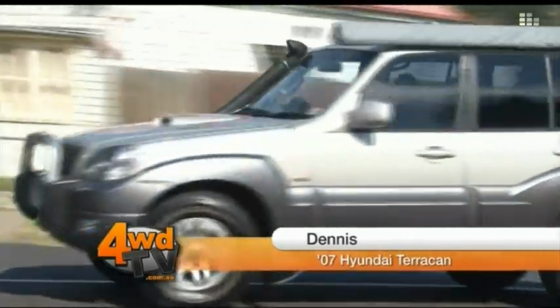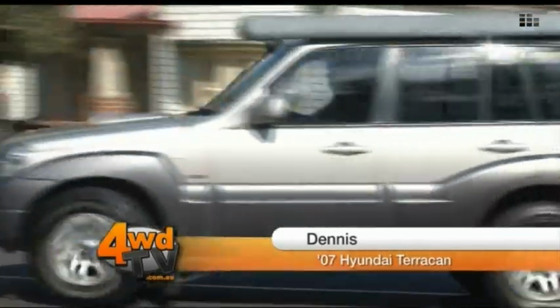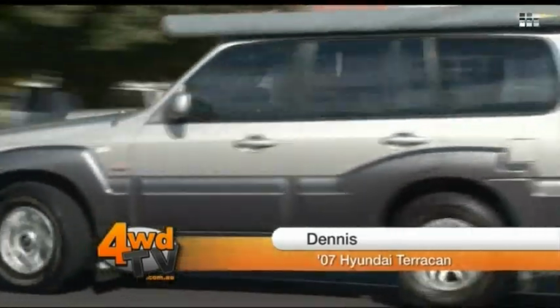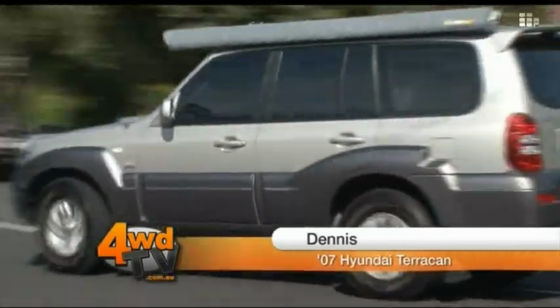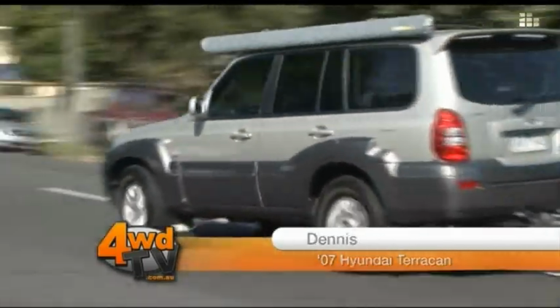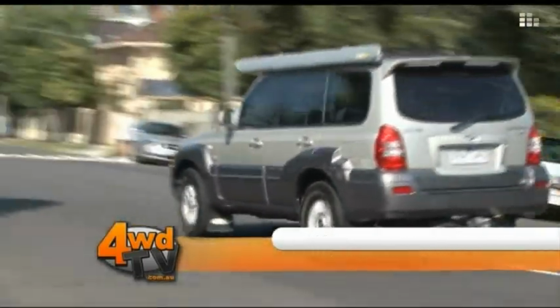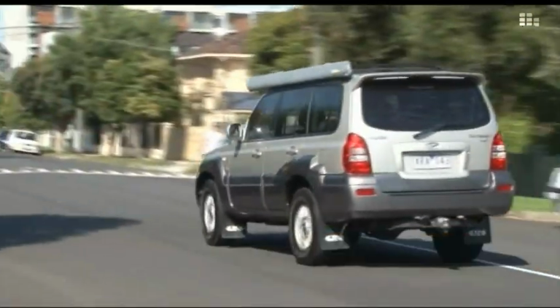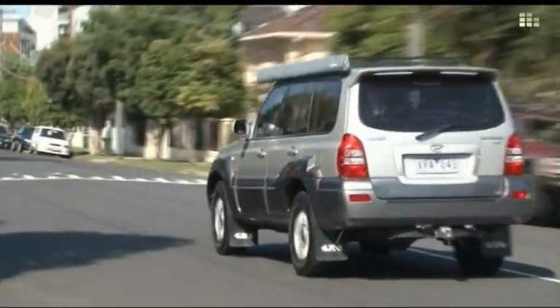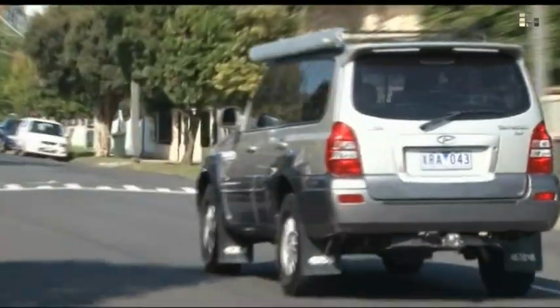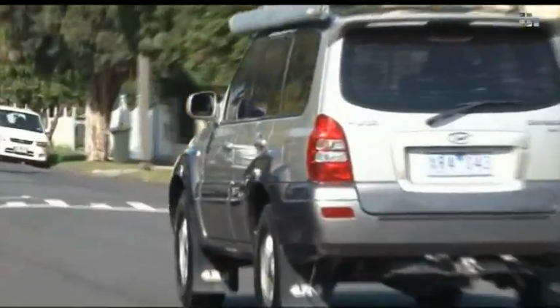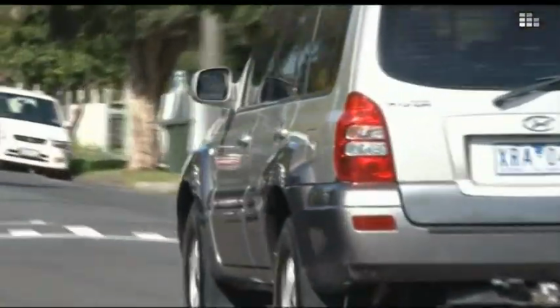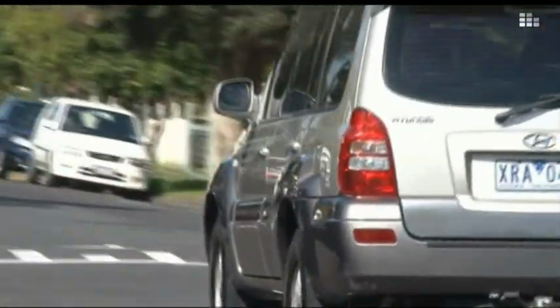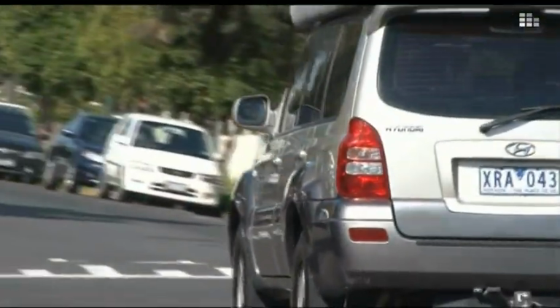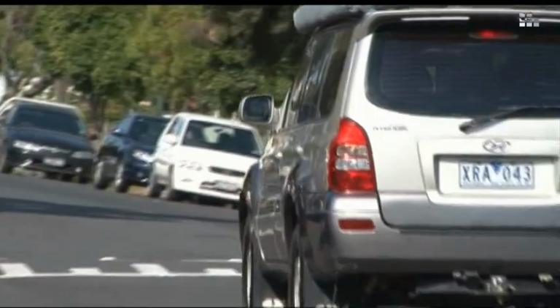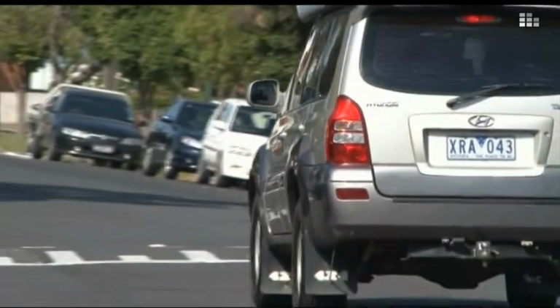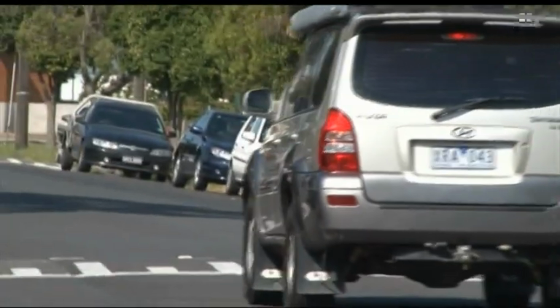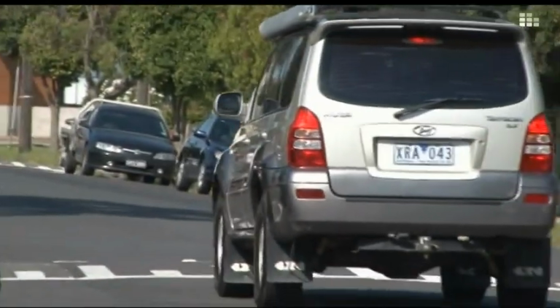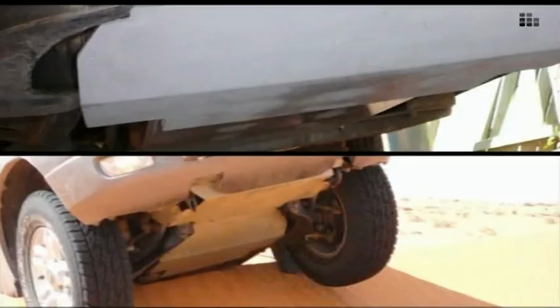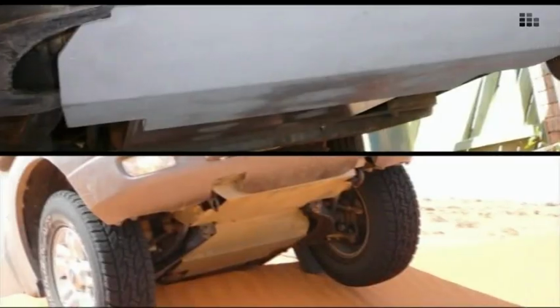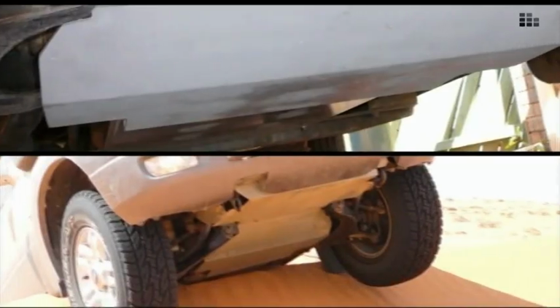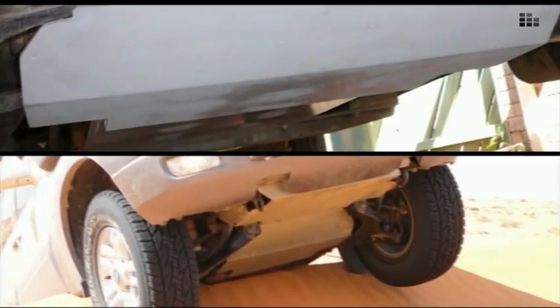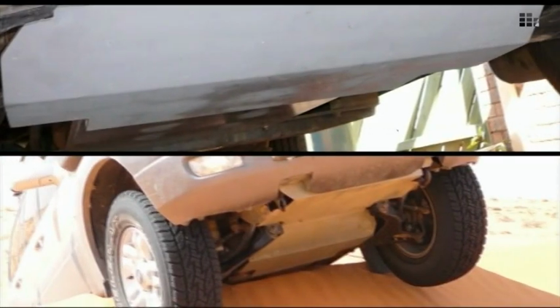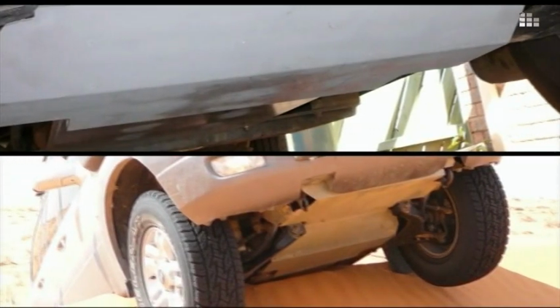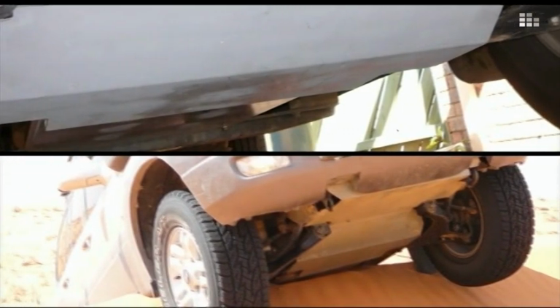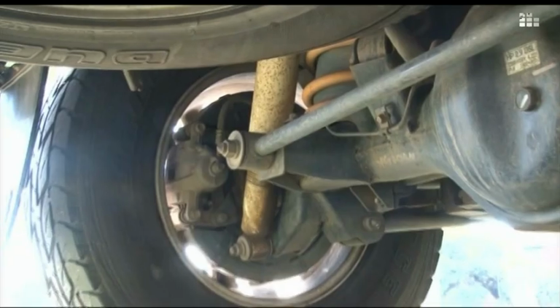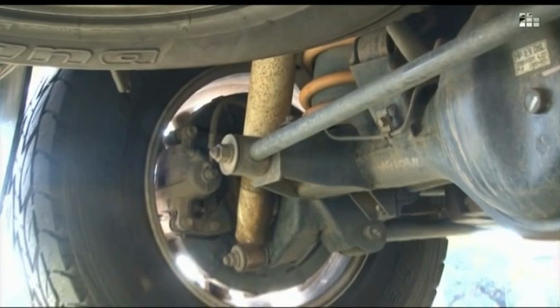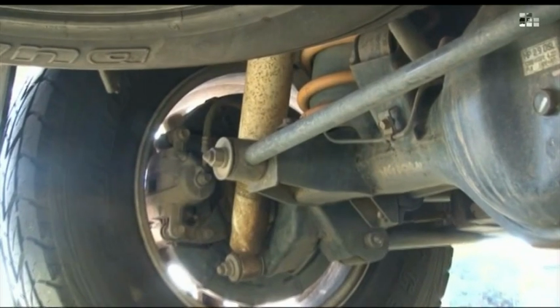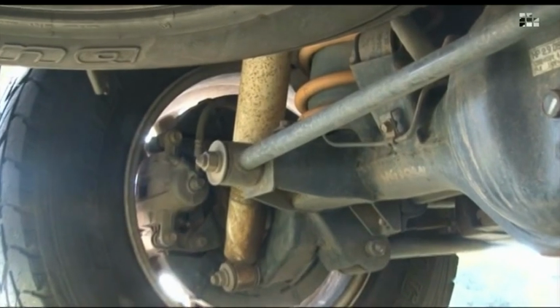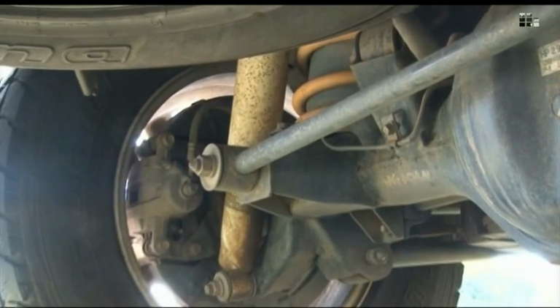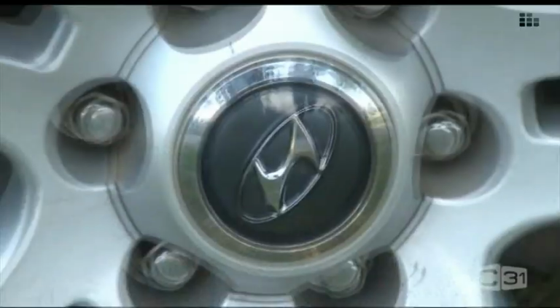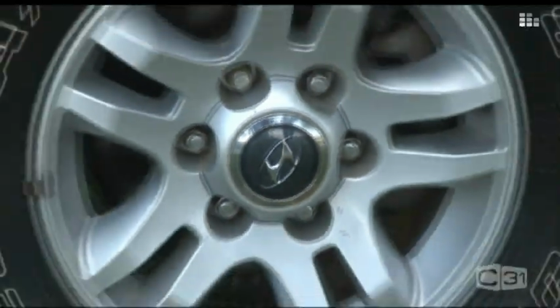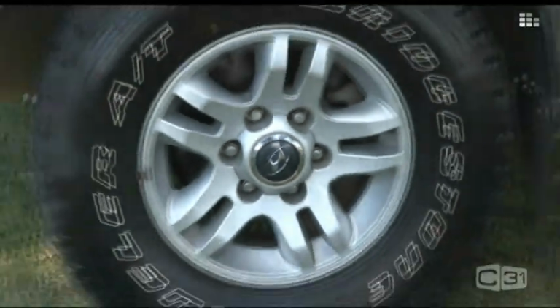2007 Hyundai Terracan CRDI. We've done a few modifications to it. It has a full set of bash plates, we have a two-inch lift on it, and I have 80 tyres.